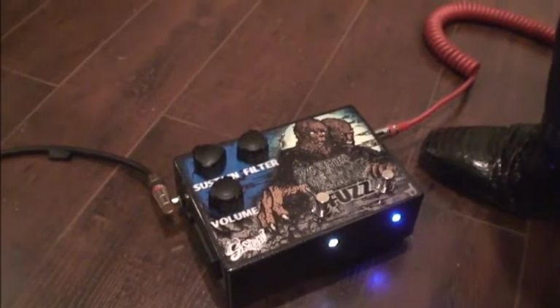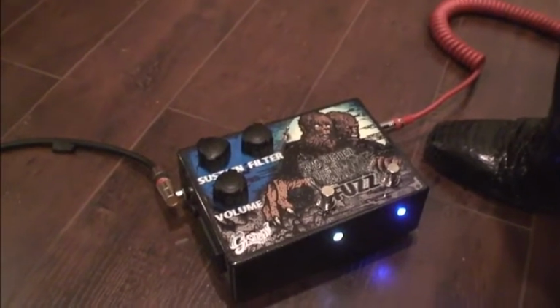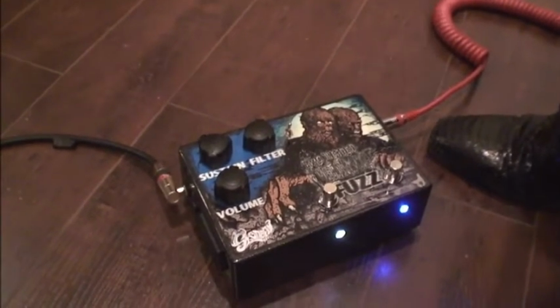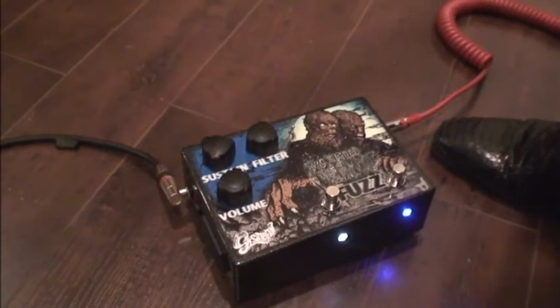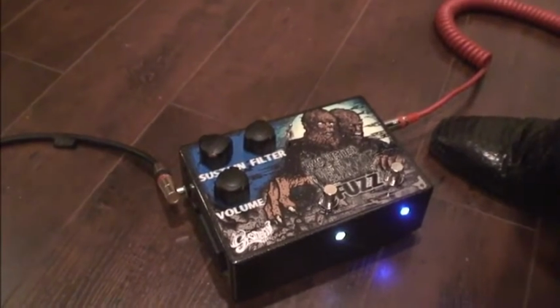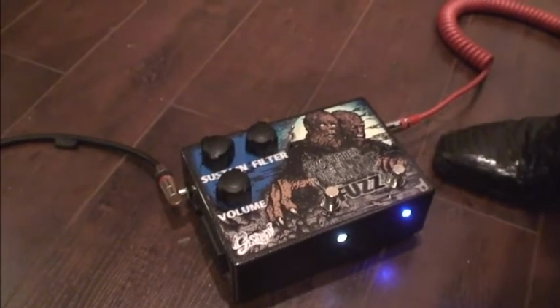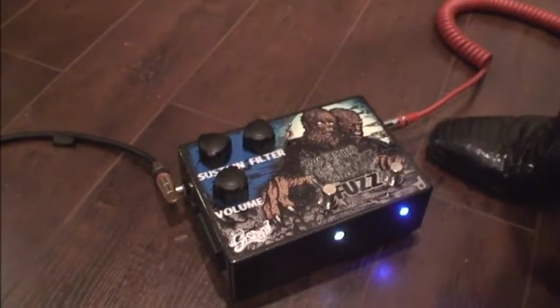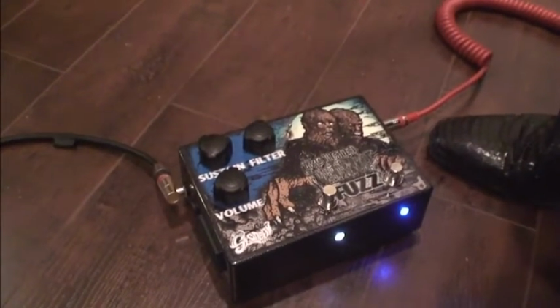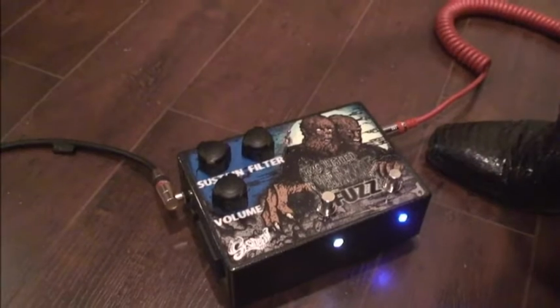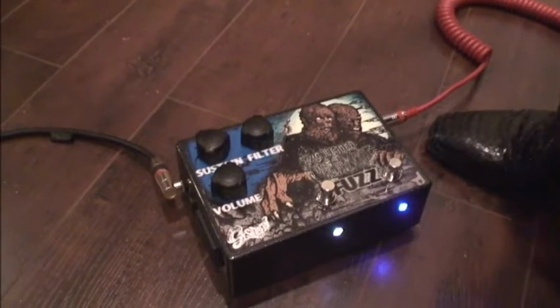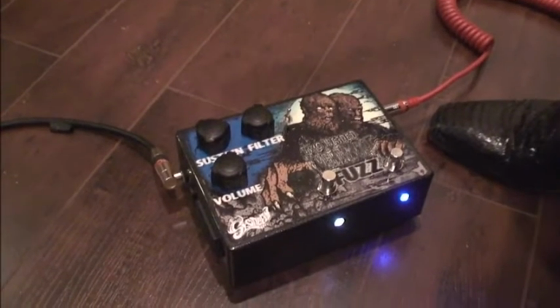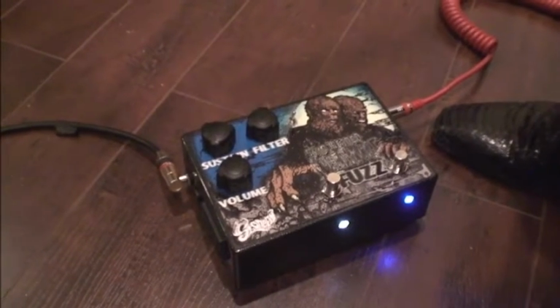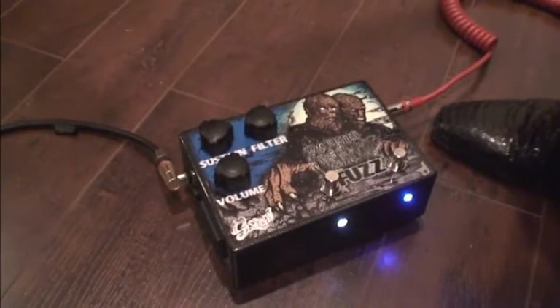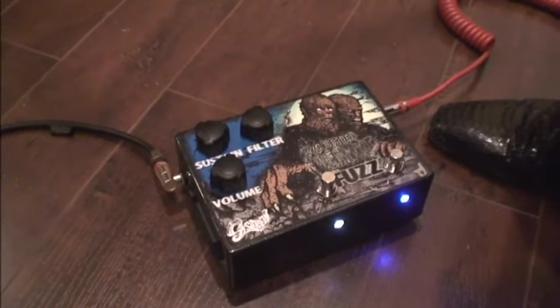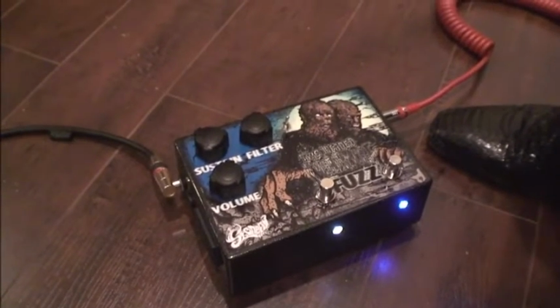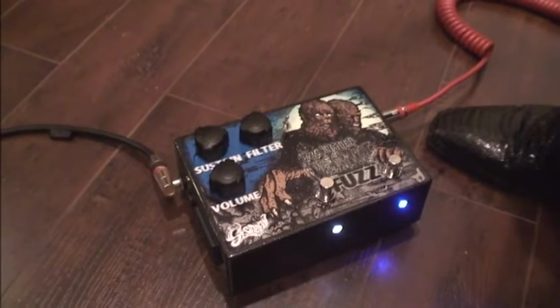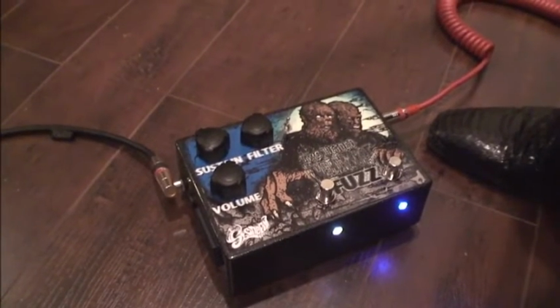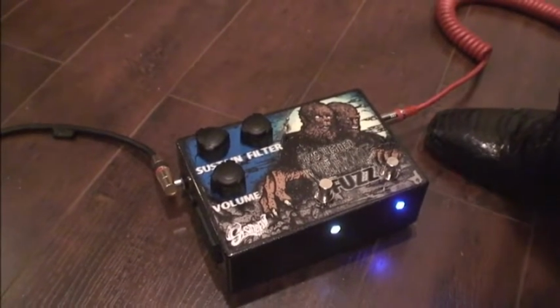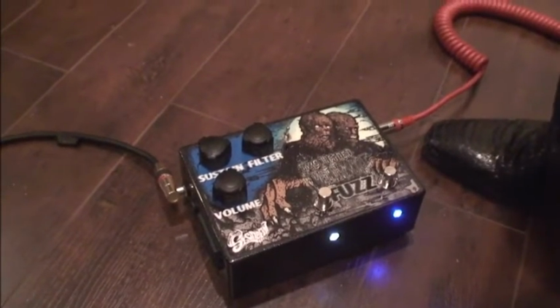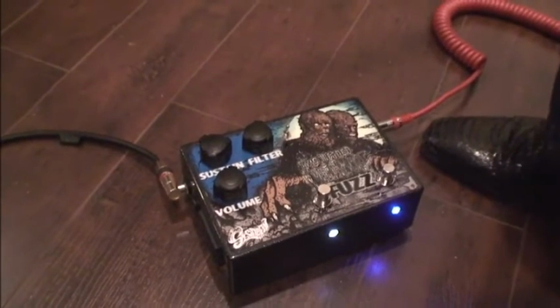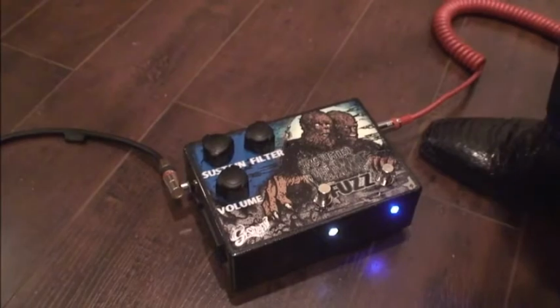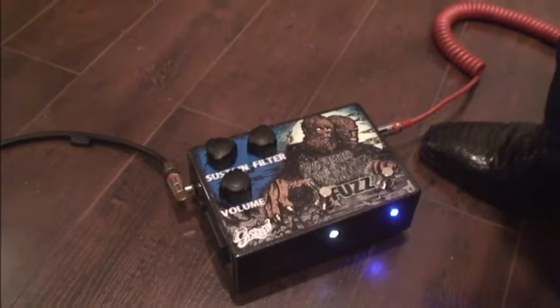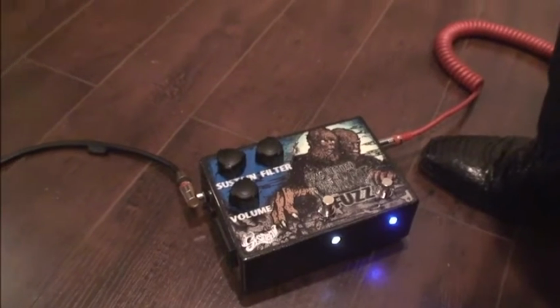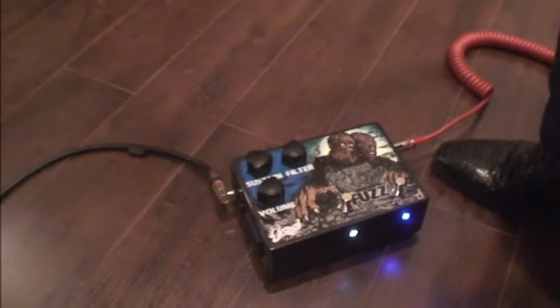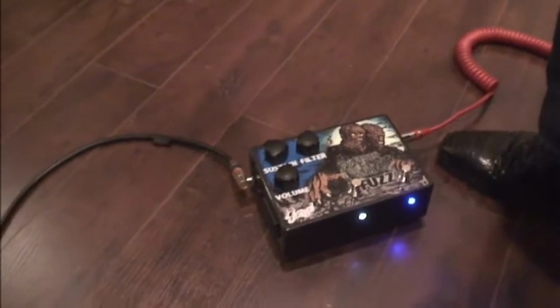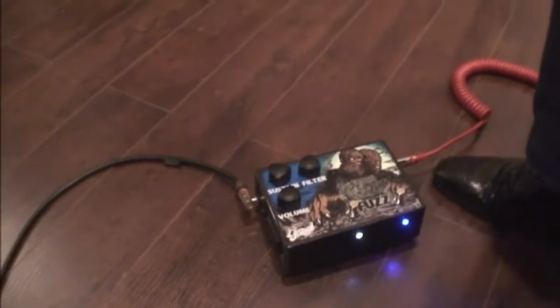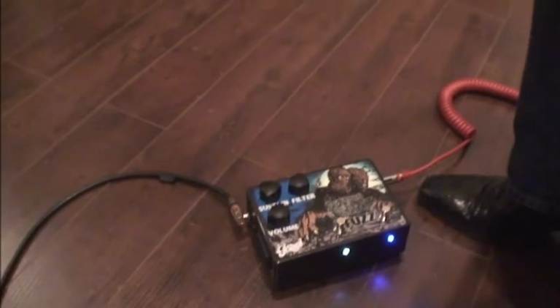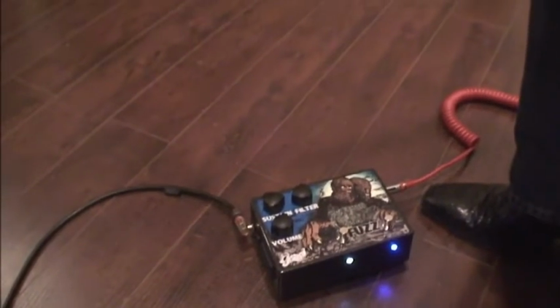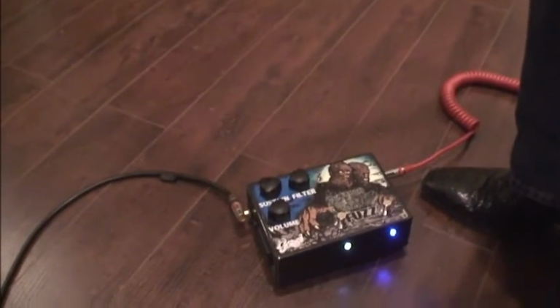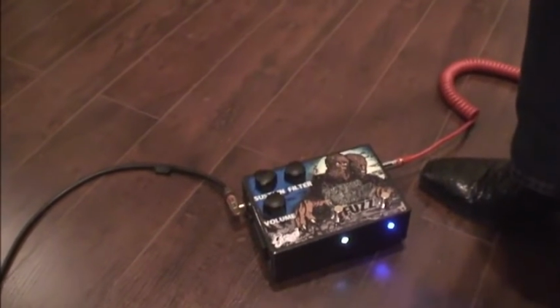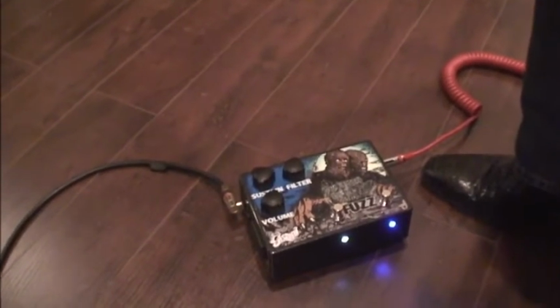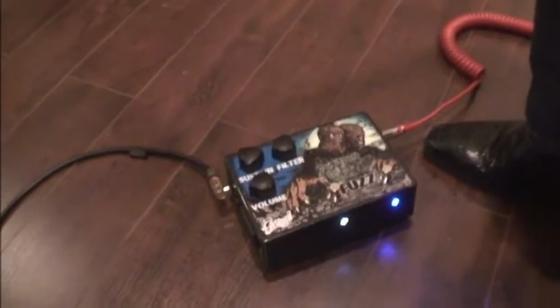There you have it — Stonefly FX Two-Headed Werewolf. Pick this thing up. This thing is absolutely nasty. Love this pedal. Mark, check him out. Also check out Adrian Brocci — this is the art, you can find him at Facebook forward slash CovenArt.